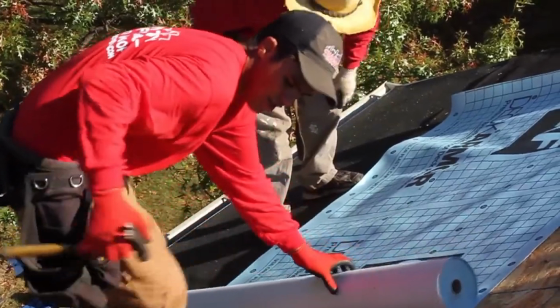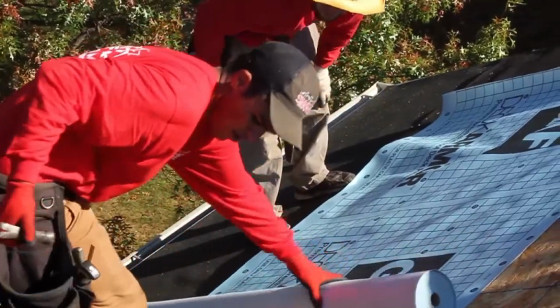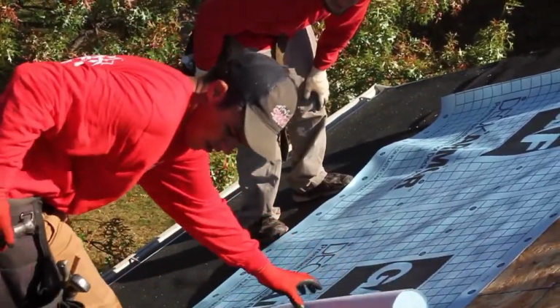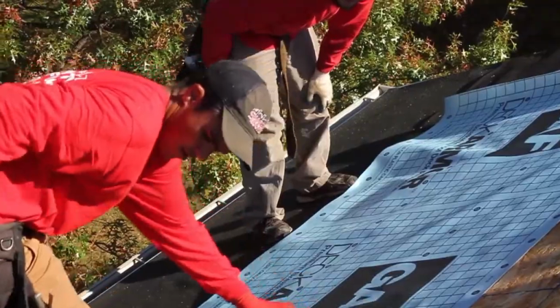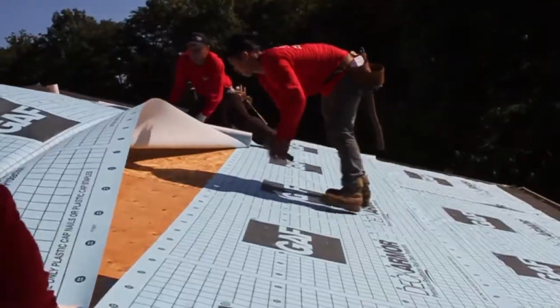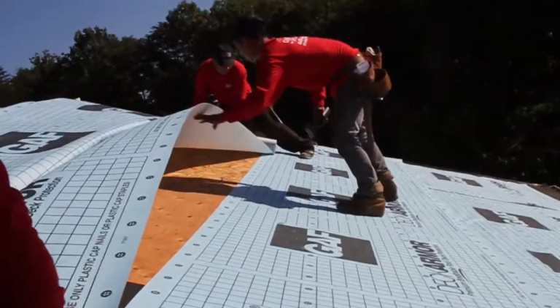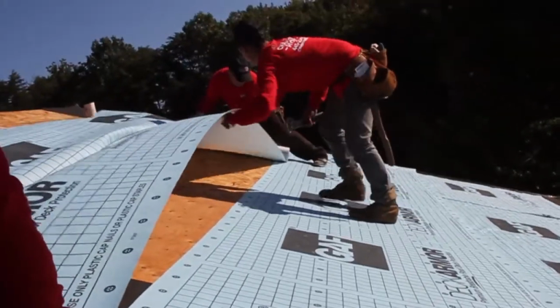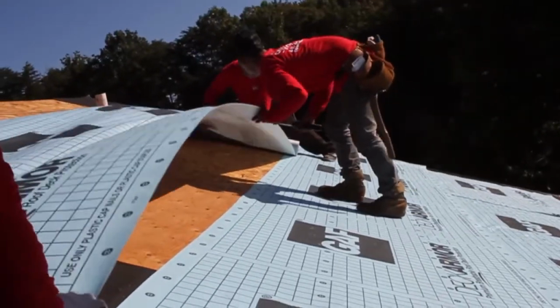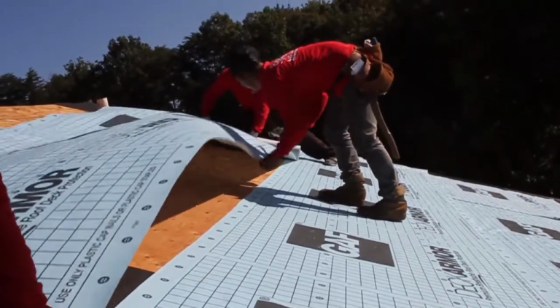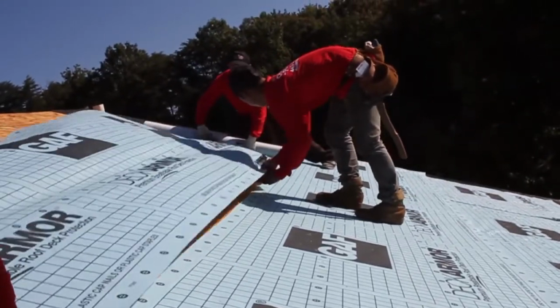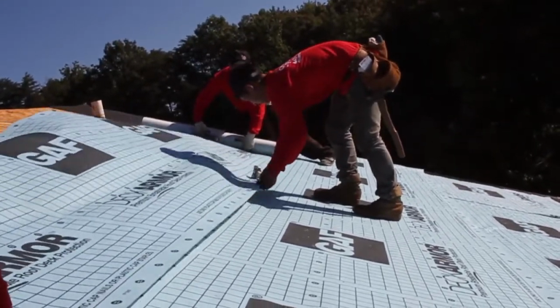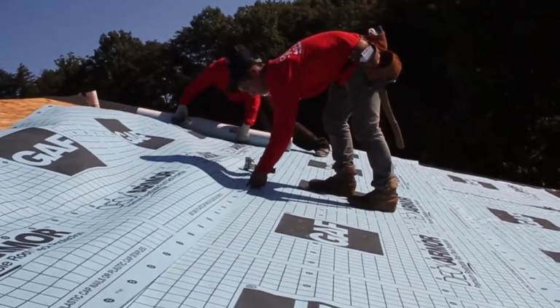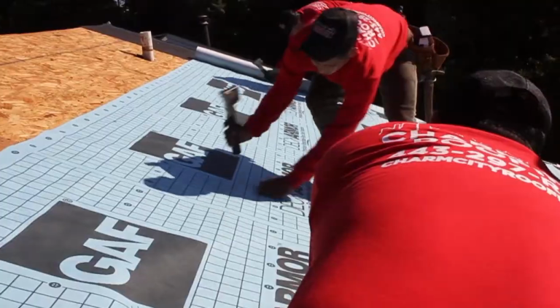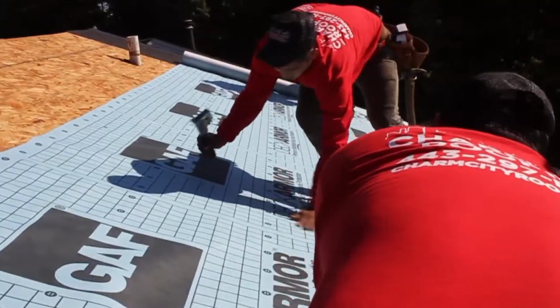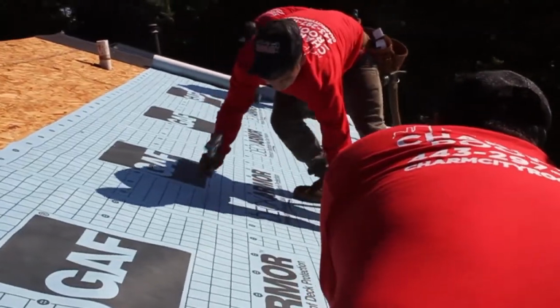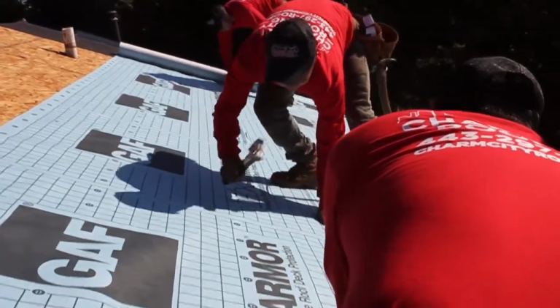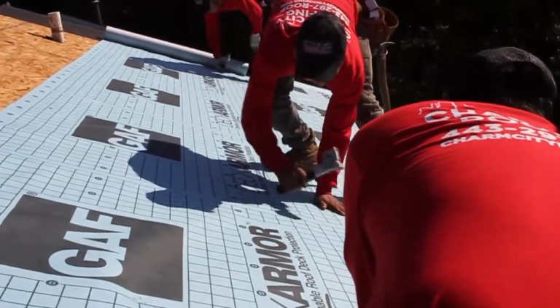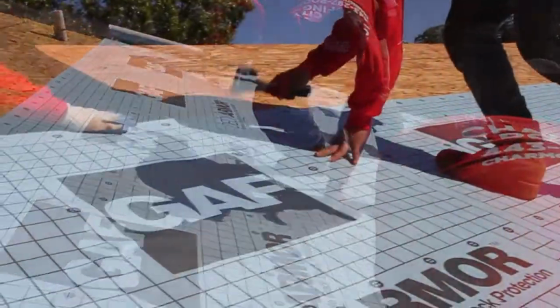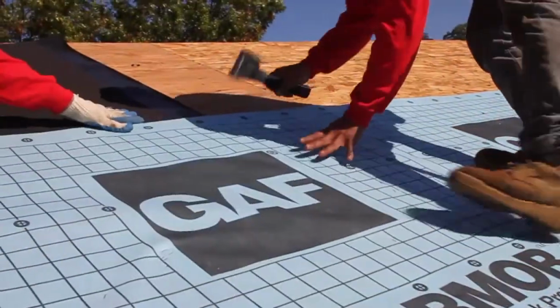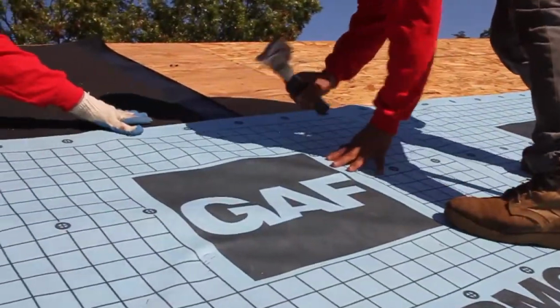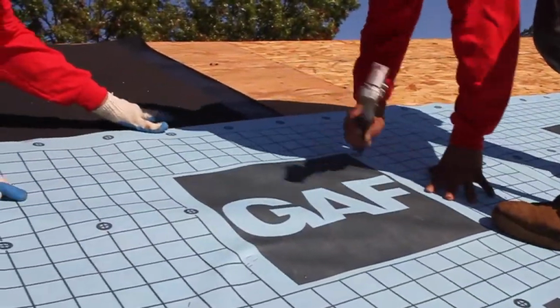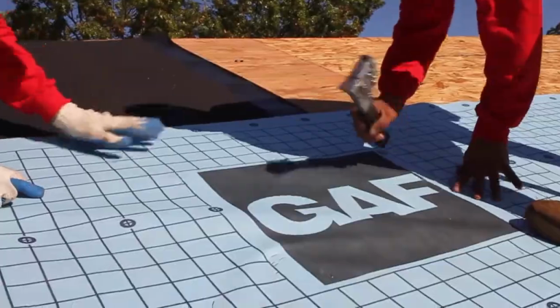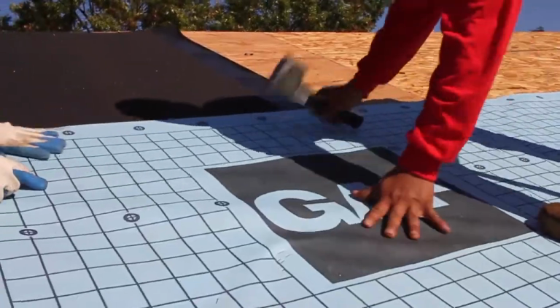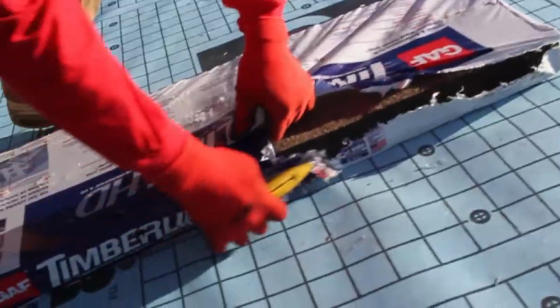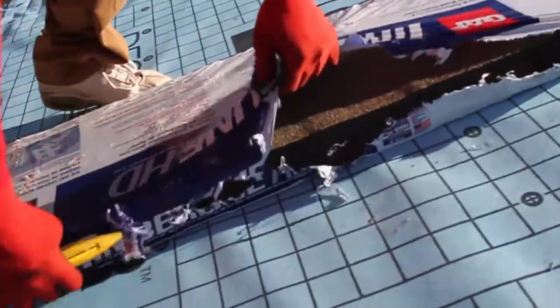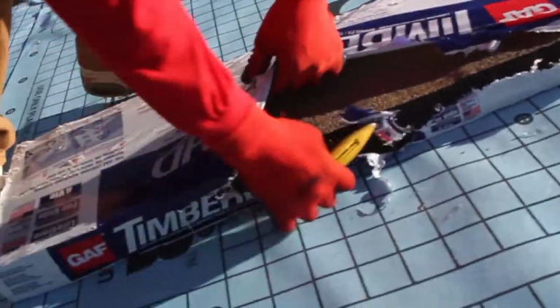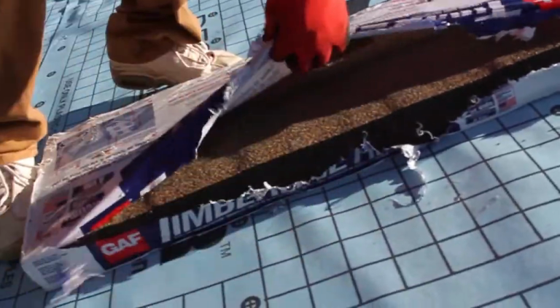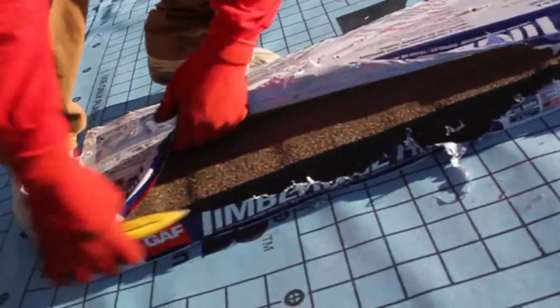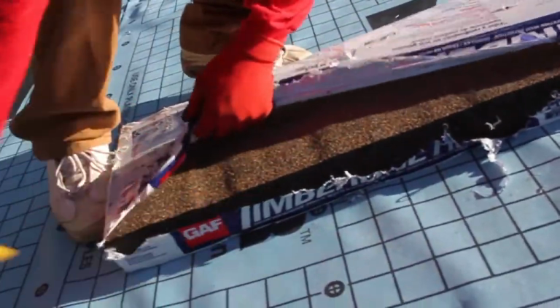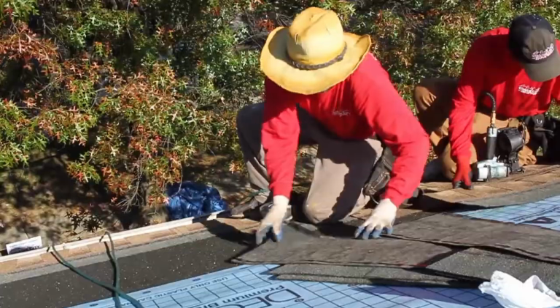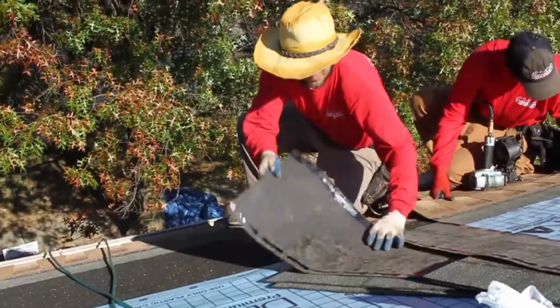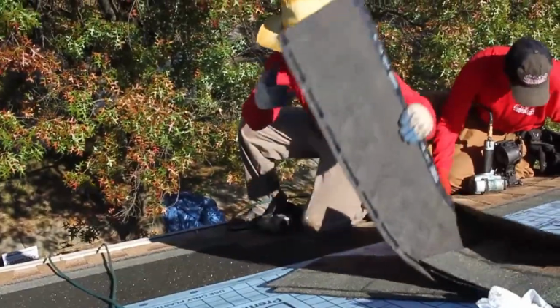Underlayment then covers your home. This particular underlayment is made by GAF — it acts like an armor that protects your home from the elements.